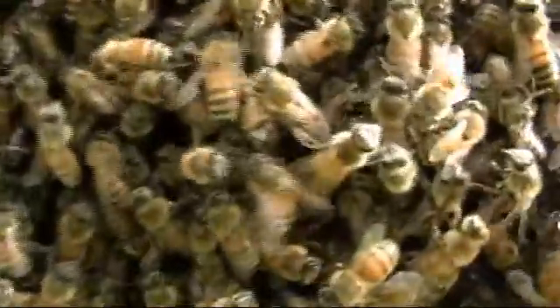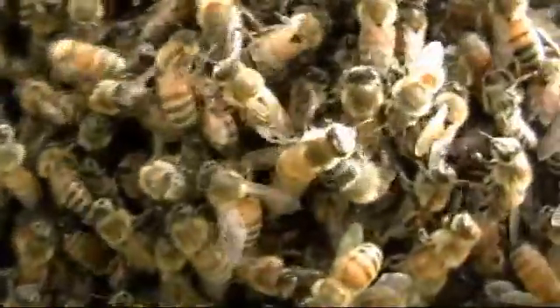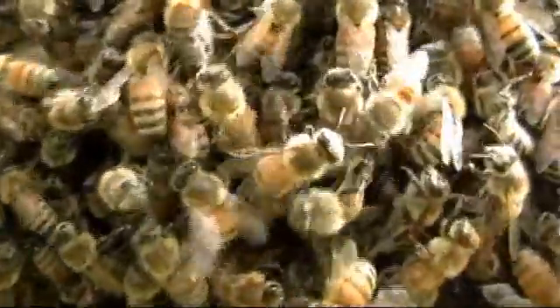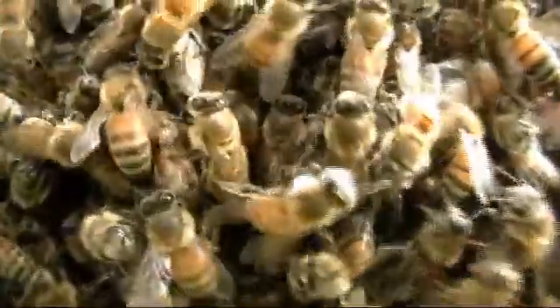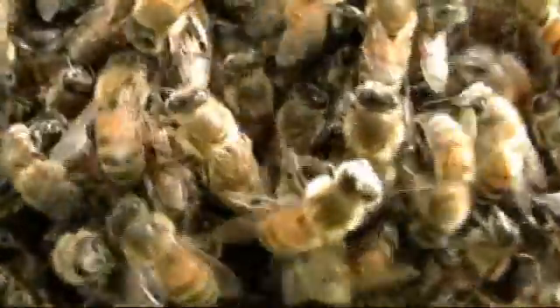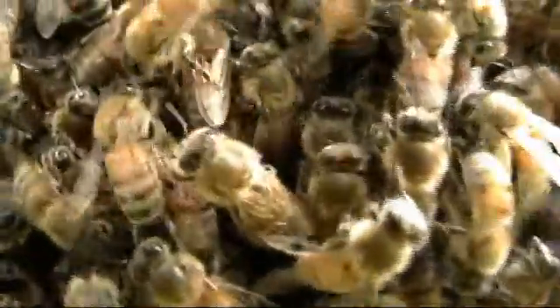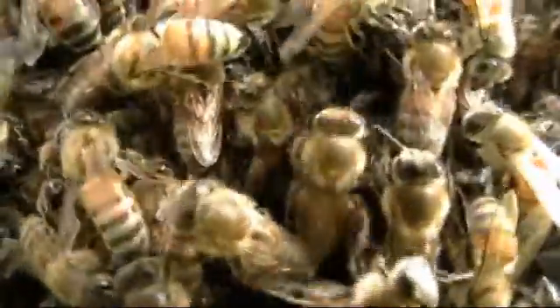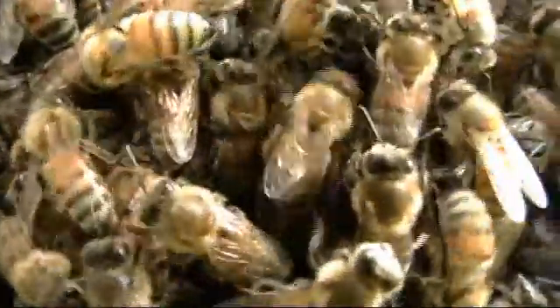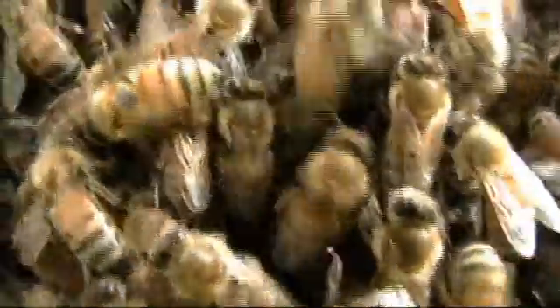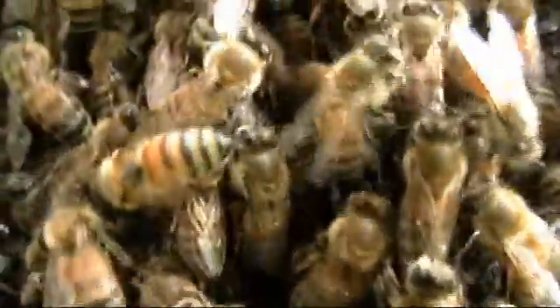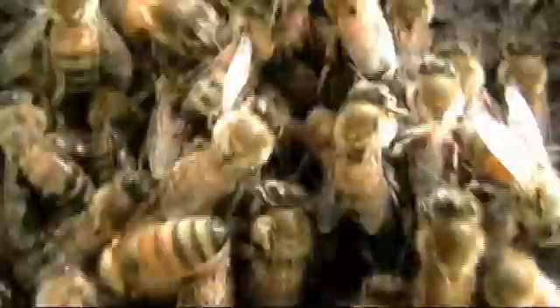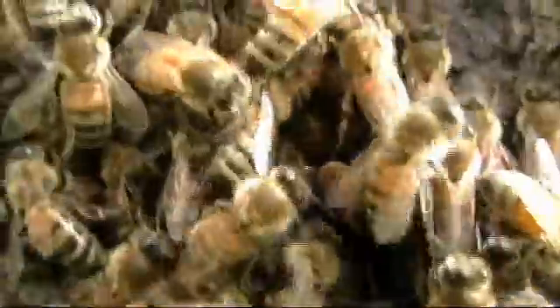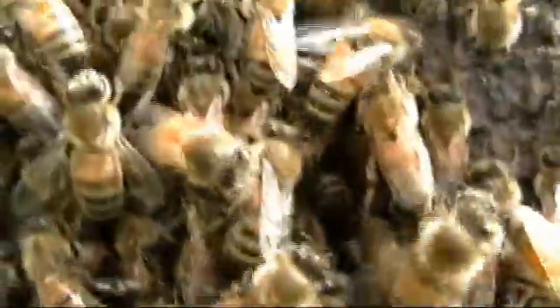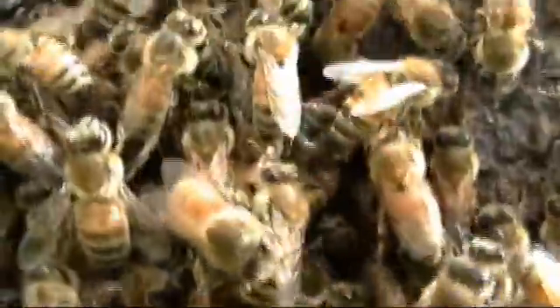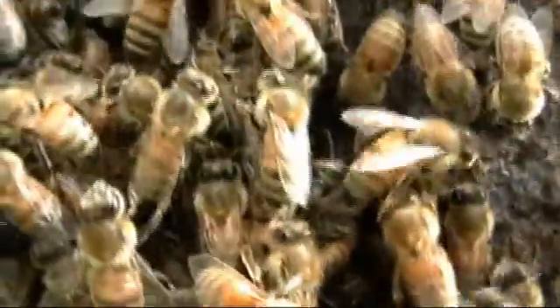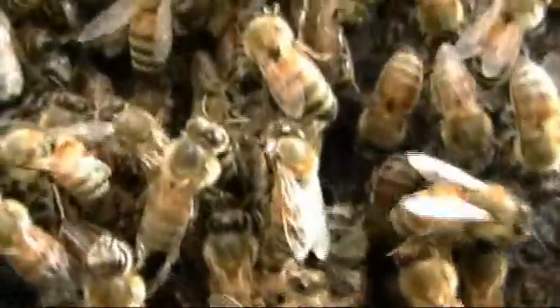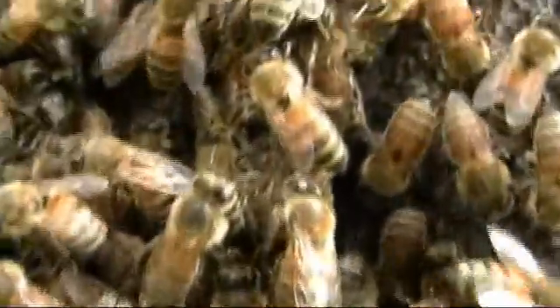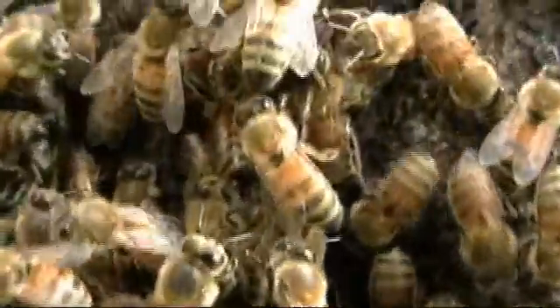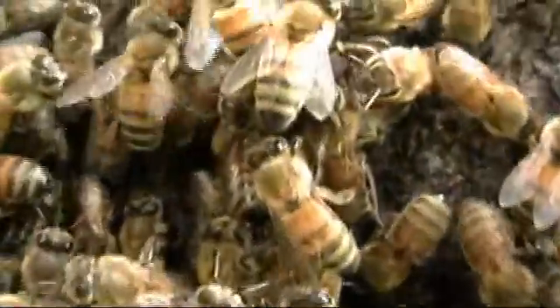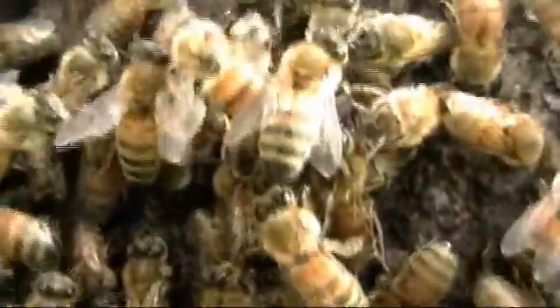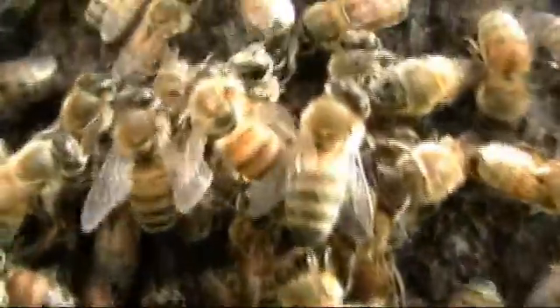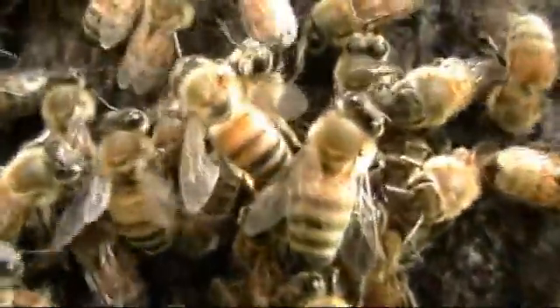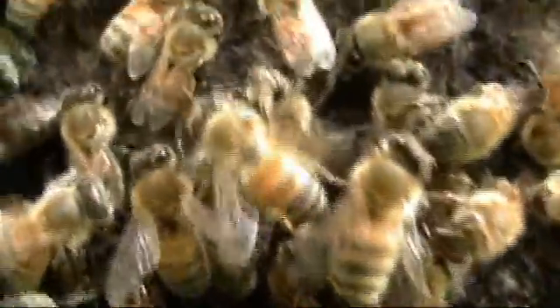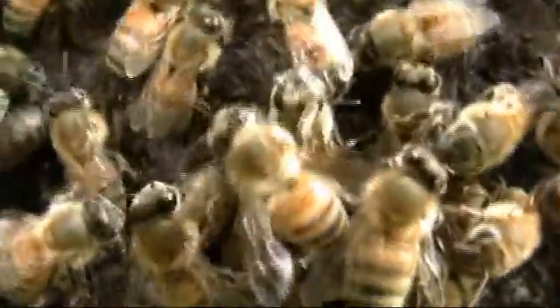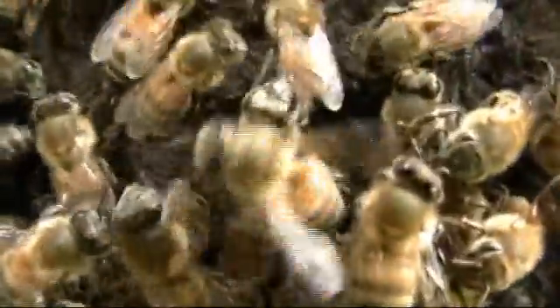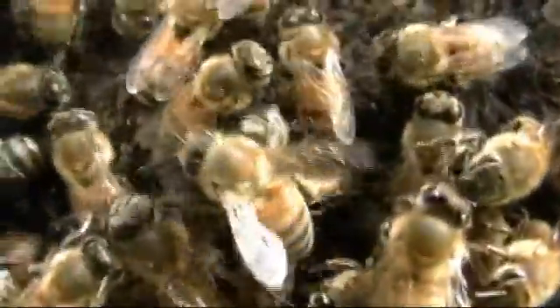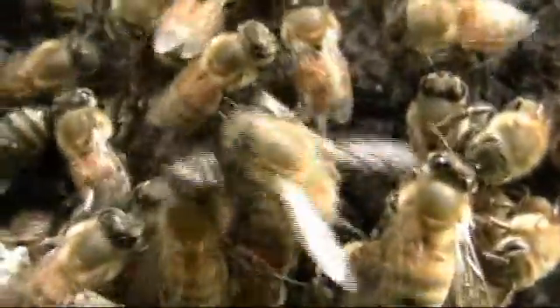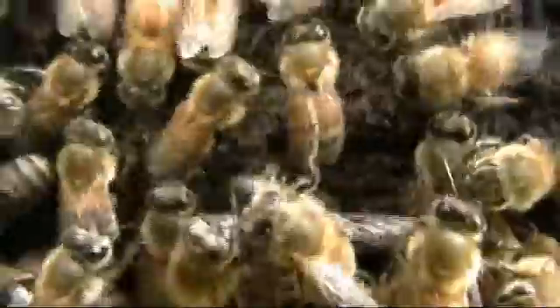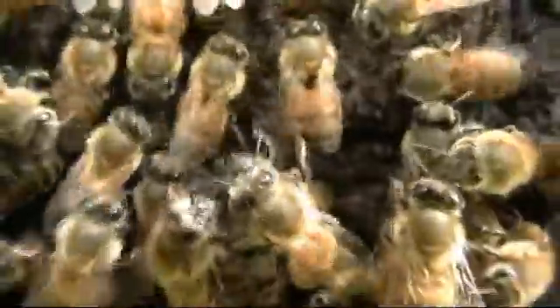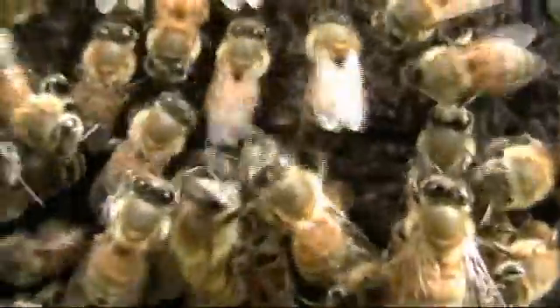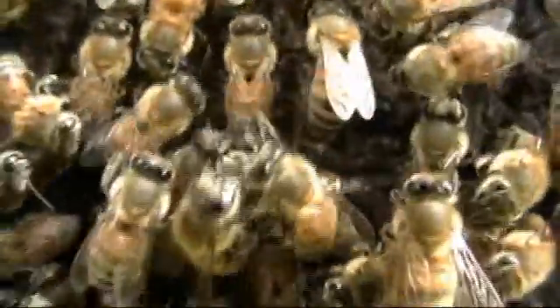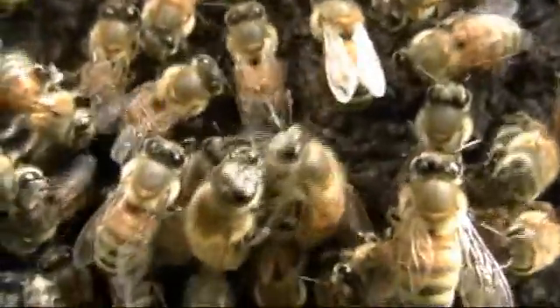I have had bees in my trees for more than 20 years, so I got to know how they are. And I took a course in beekeeping, too.